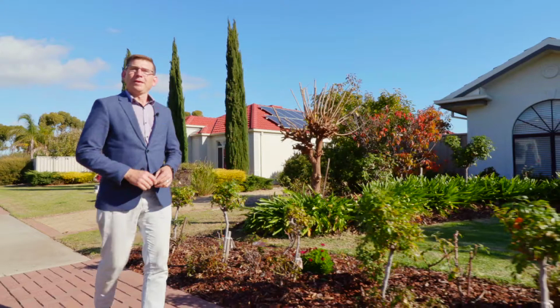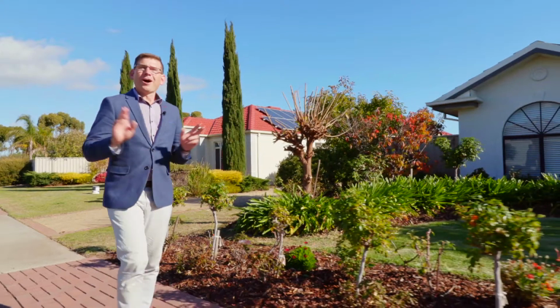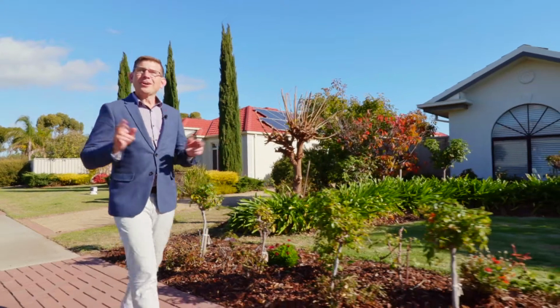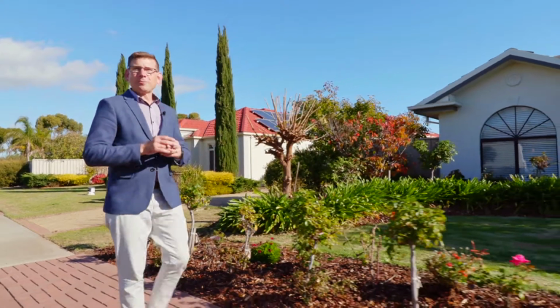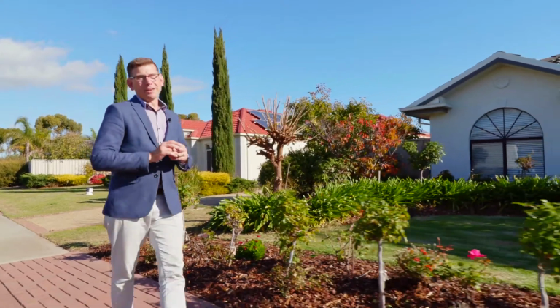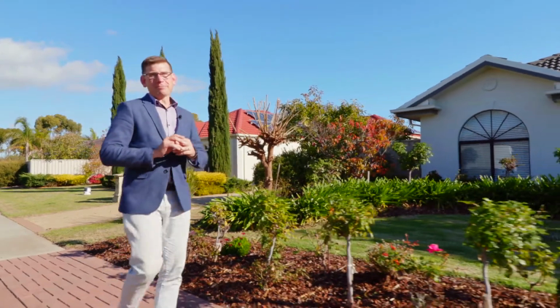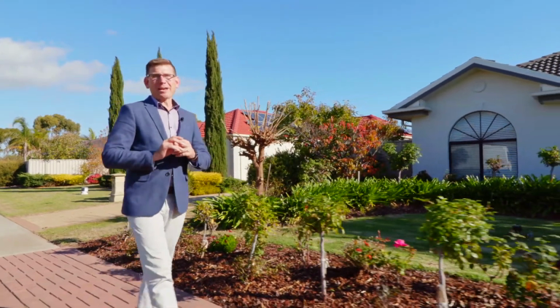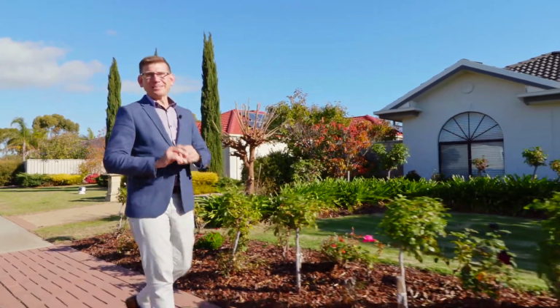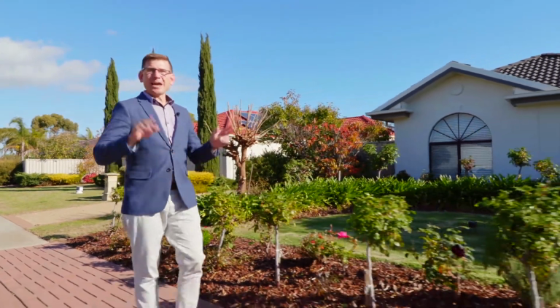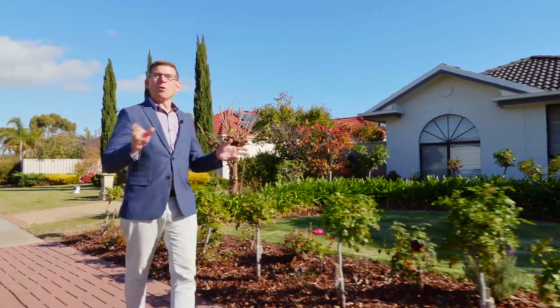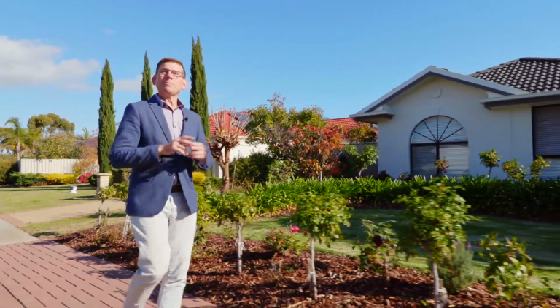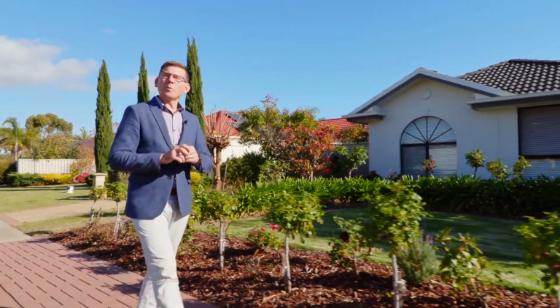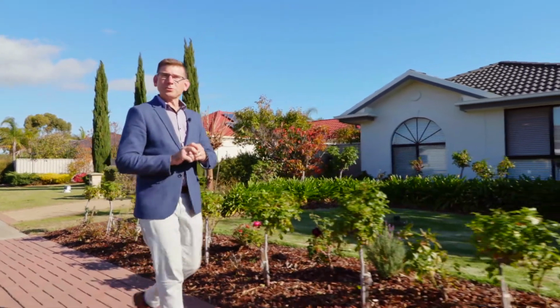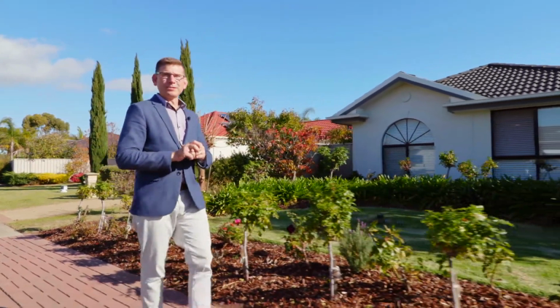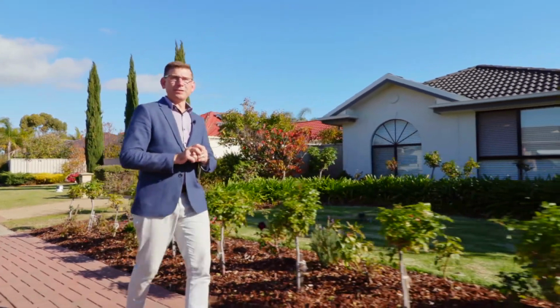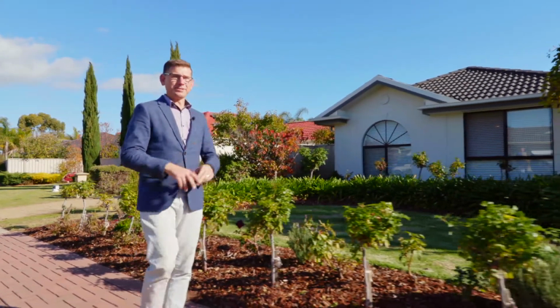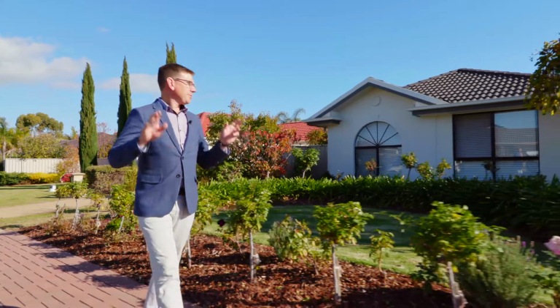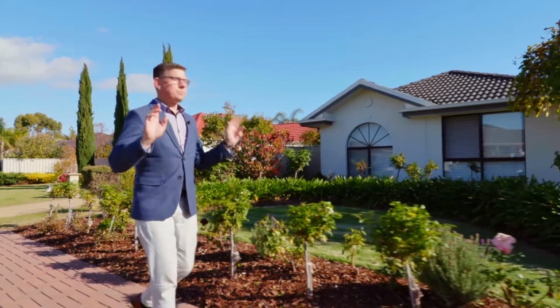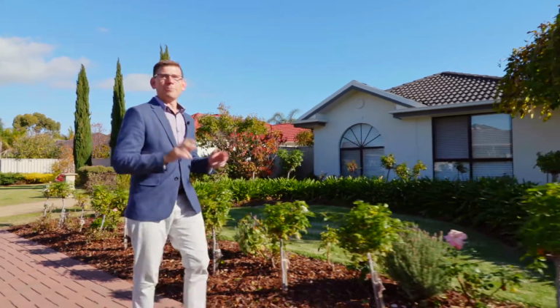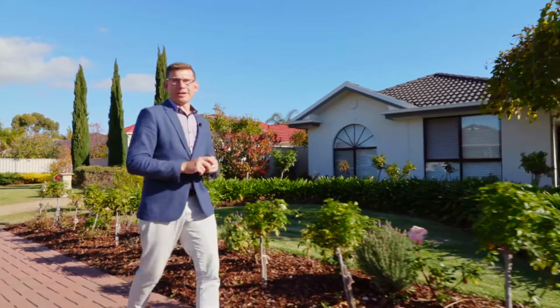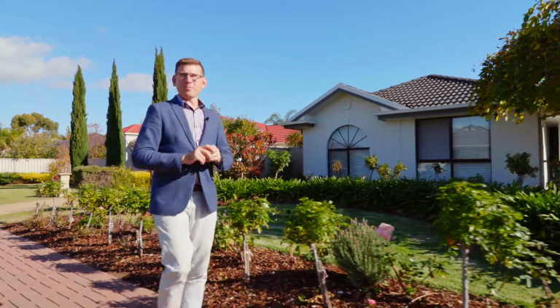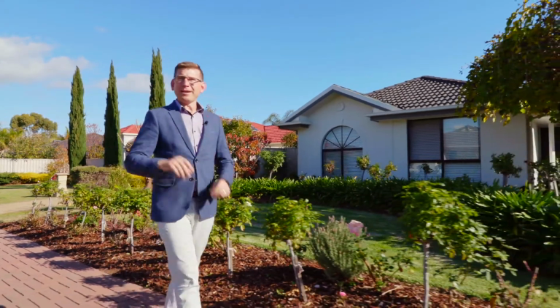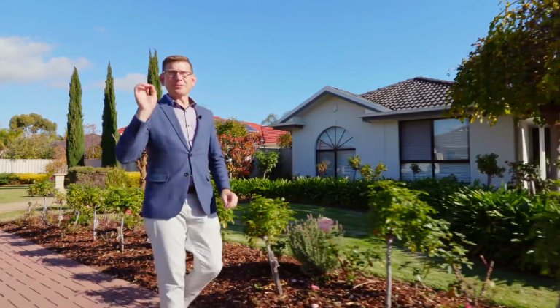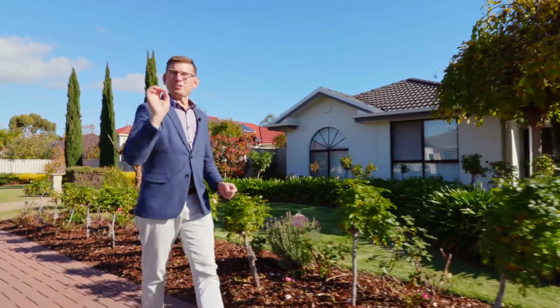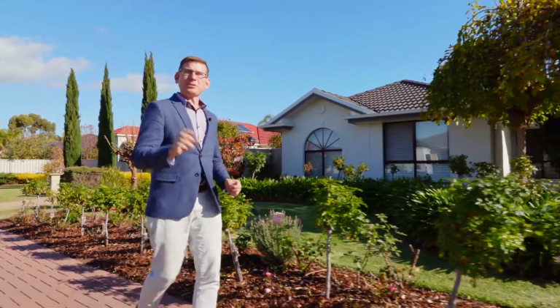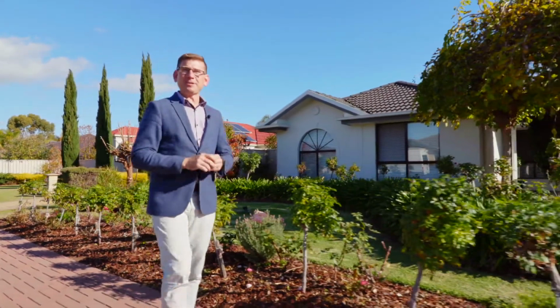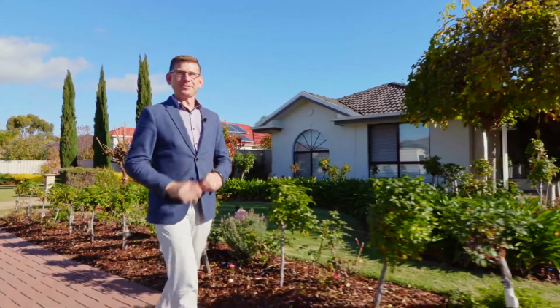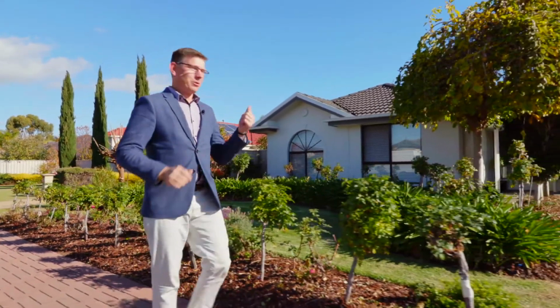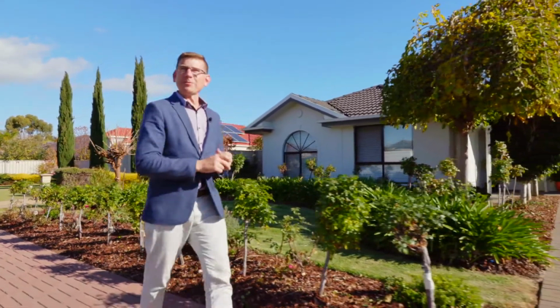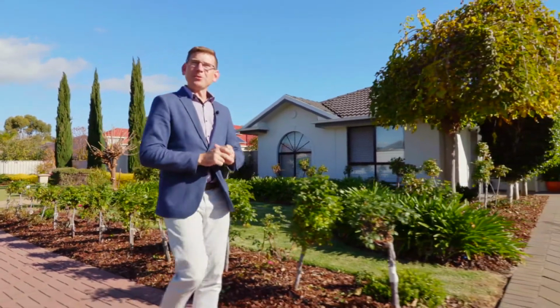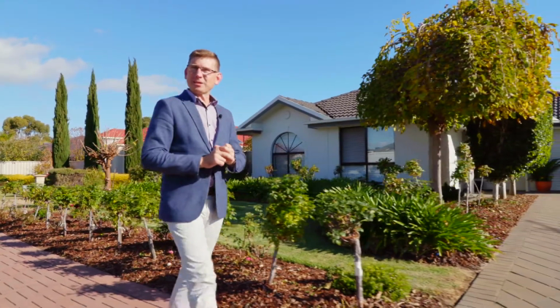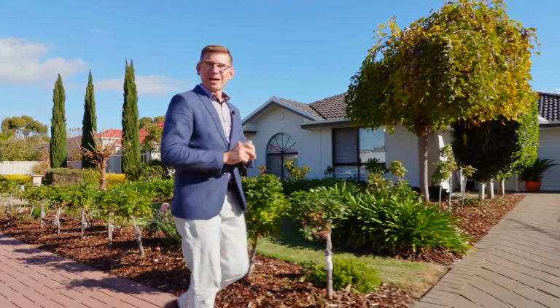Hi guys, Scott McFarlane here from McGain Real Estate and welcome to 4 Cuttle Street, Norlinga Beach. We've got a beautiful, neat home here with some smashing features. Why don't we go inside and check them all out.